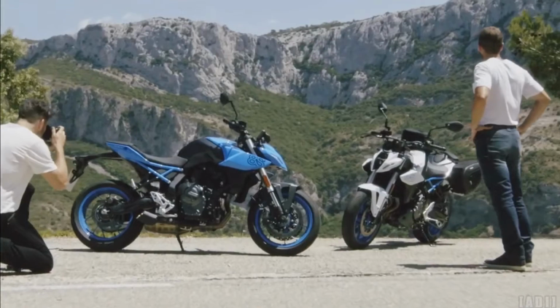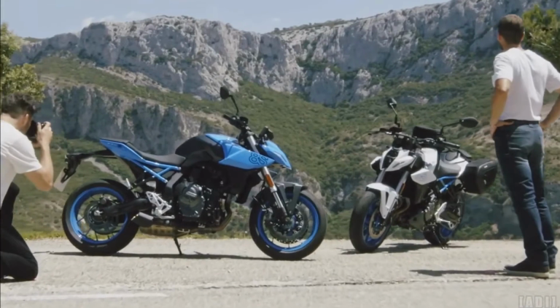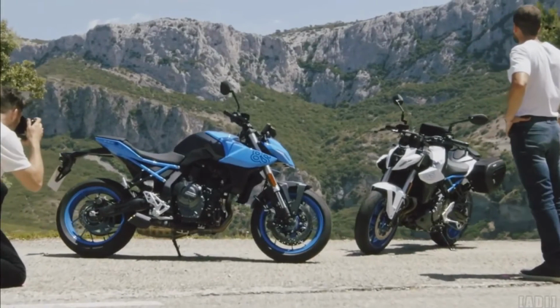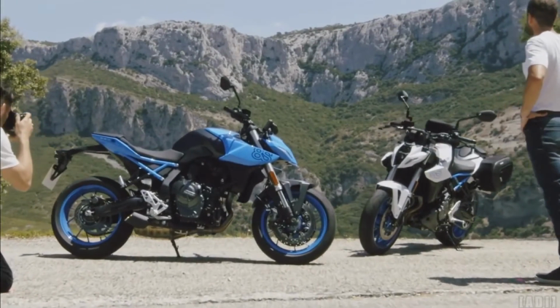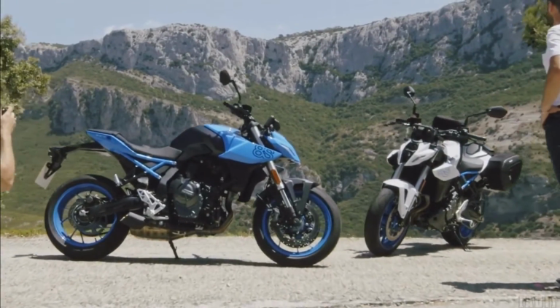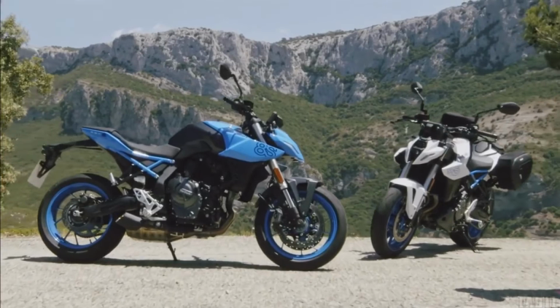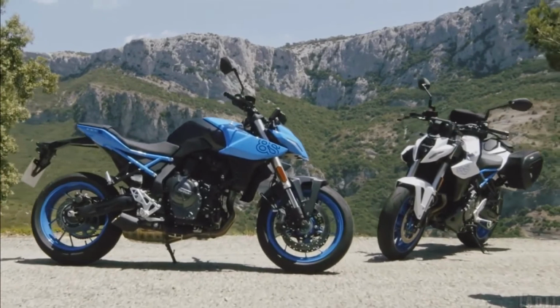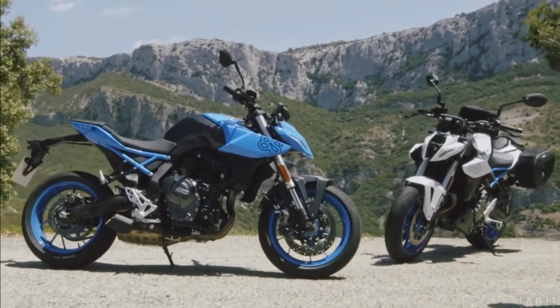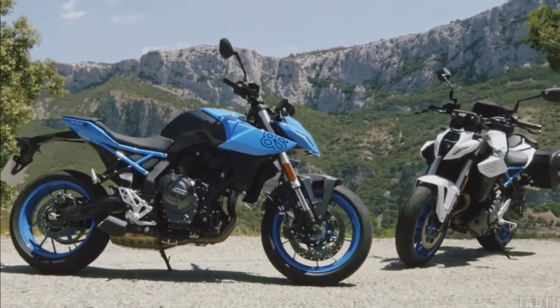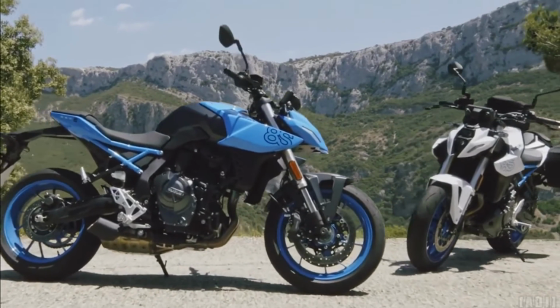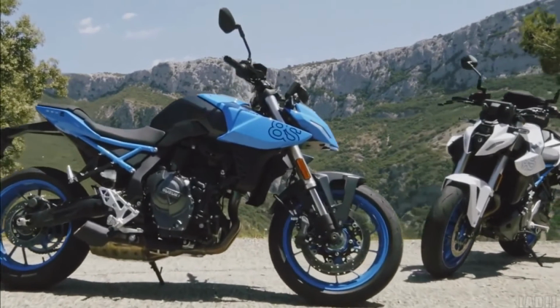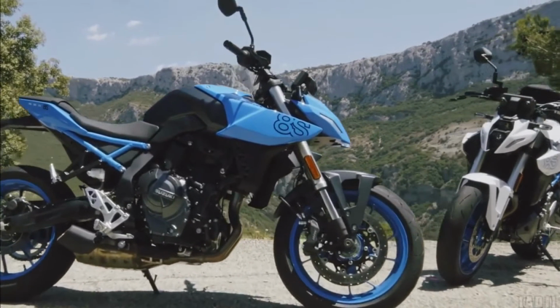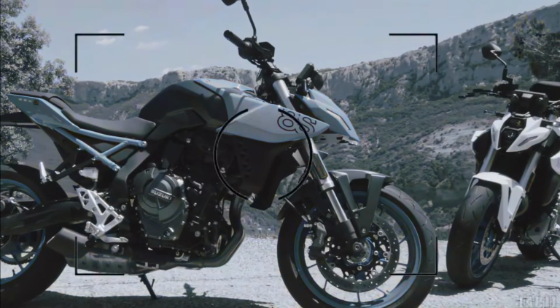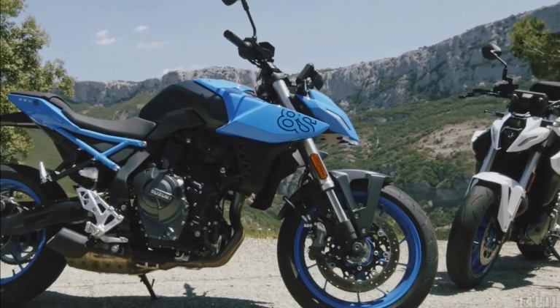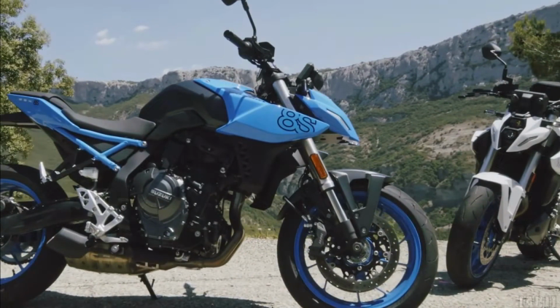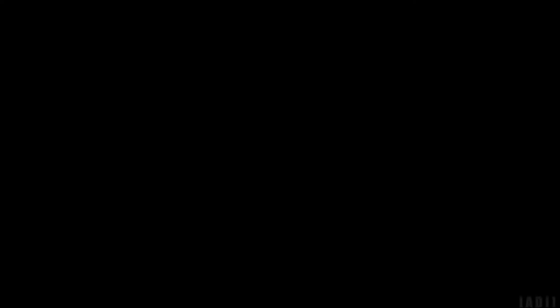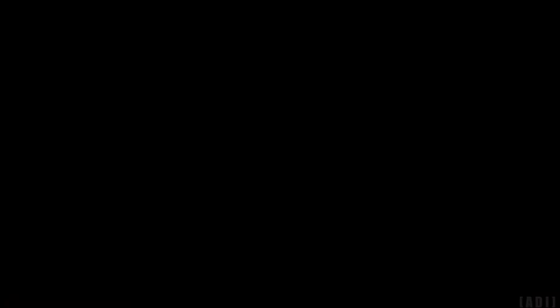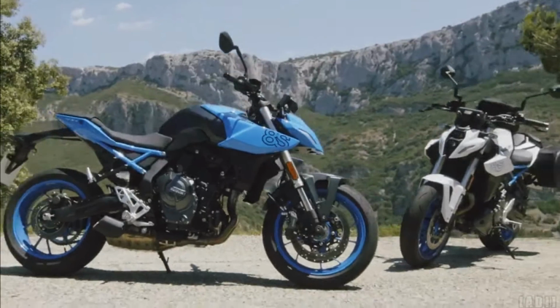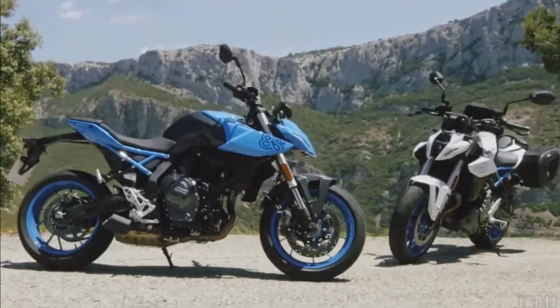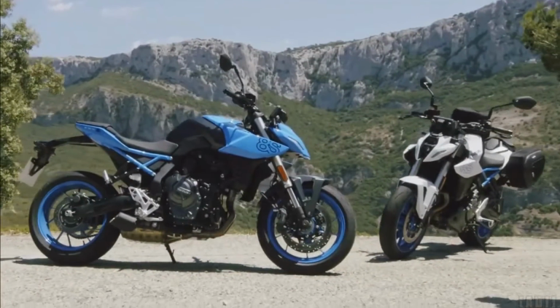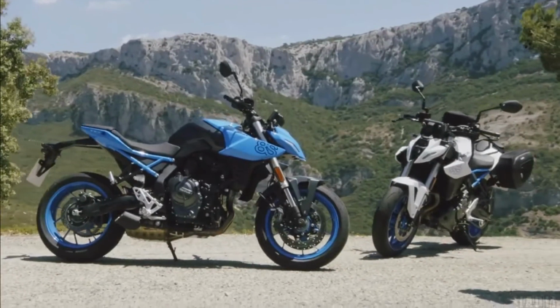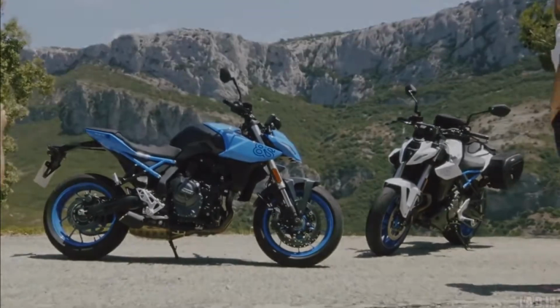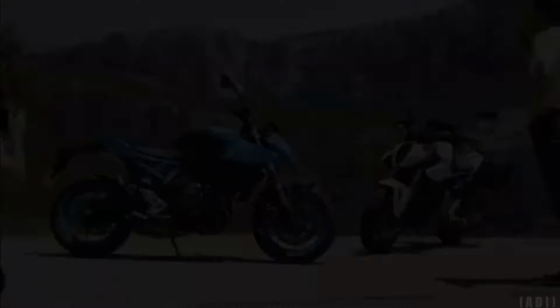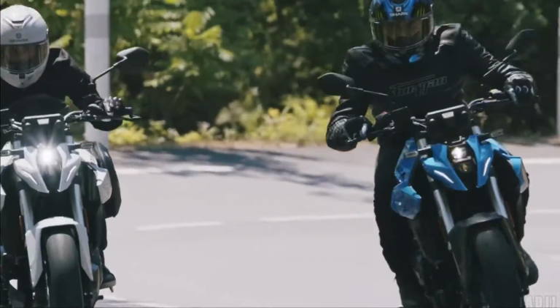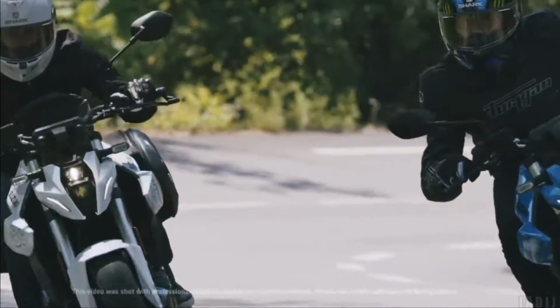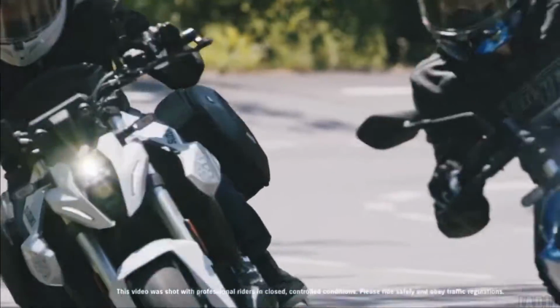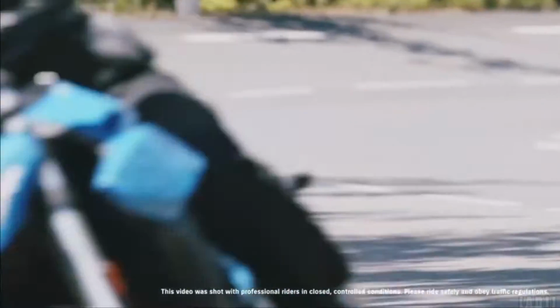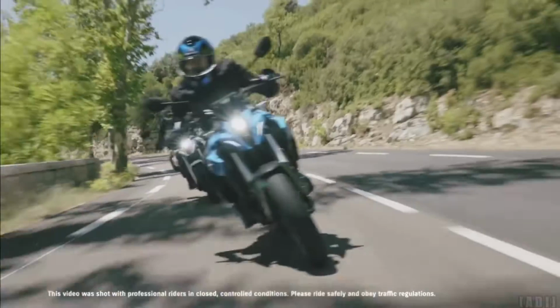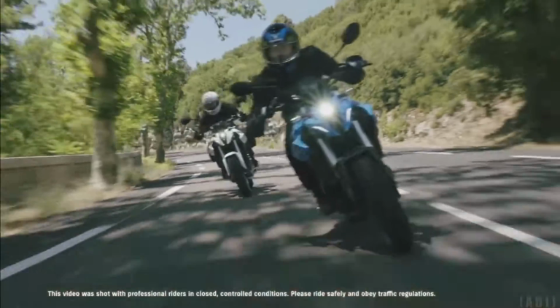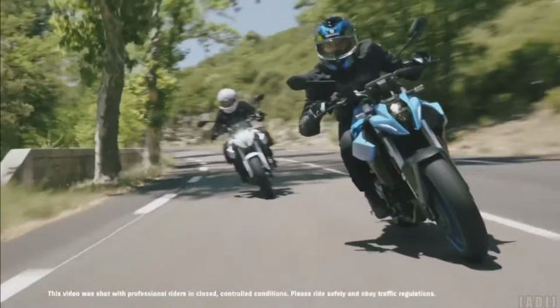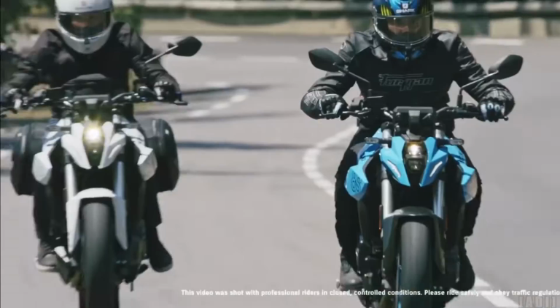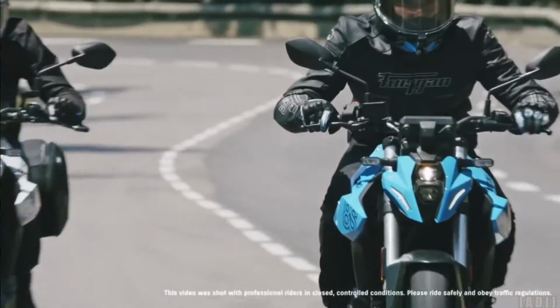Radially mounted front brake calipers biting 310mm floating discs provide strong stopping power and predictable braking performance. The rear brake uses a 240mm disc and a single piston pin slide caliper.